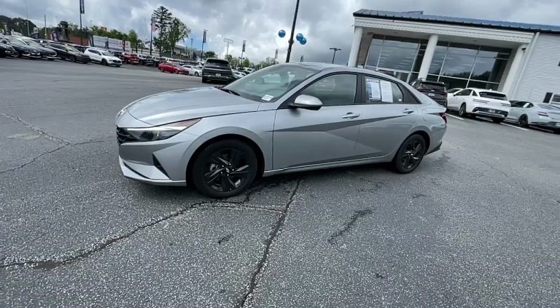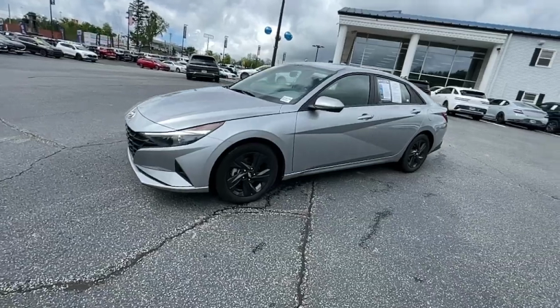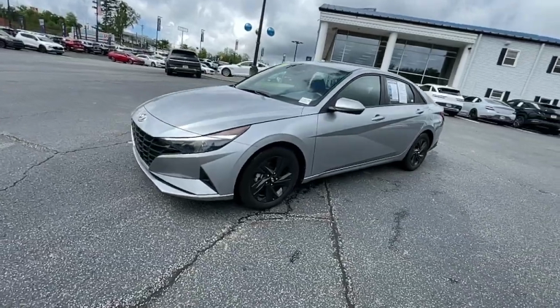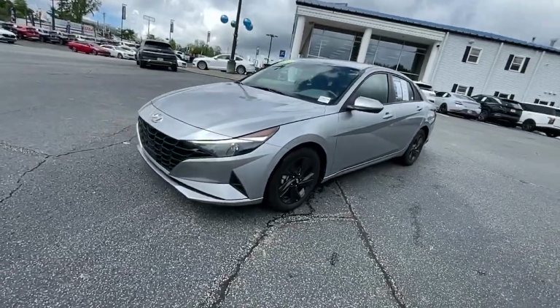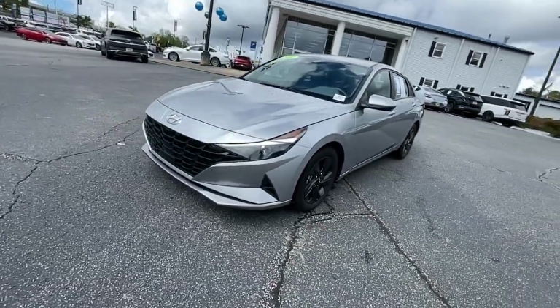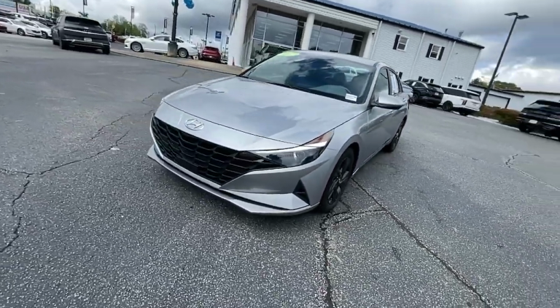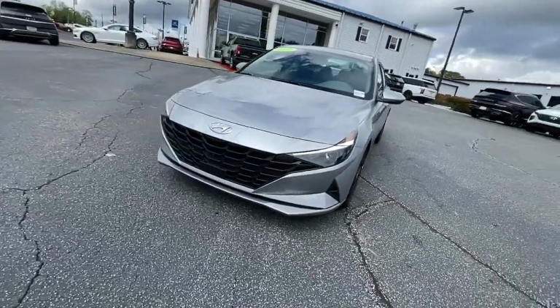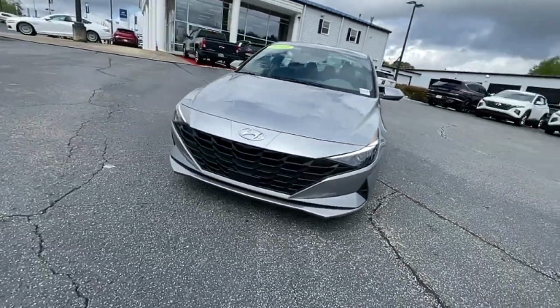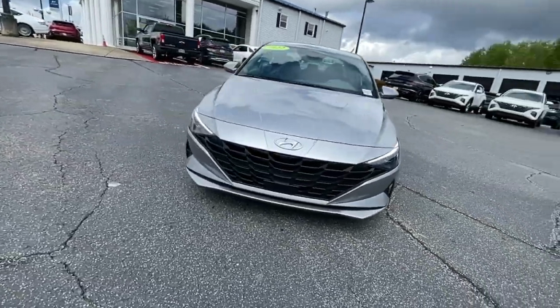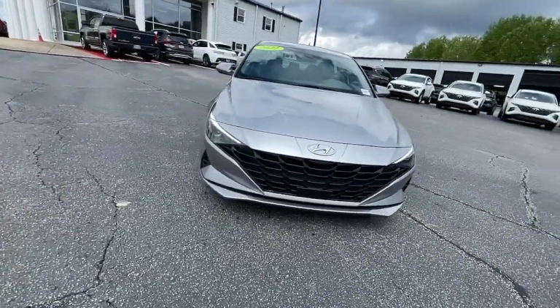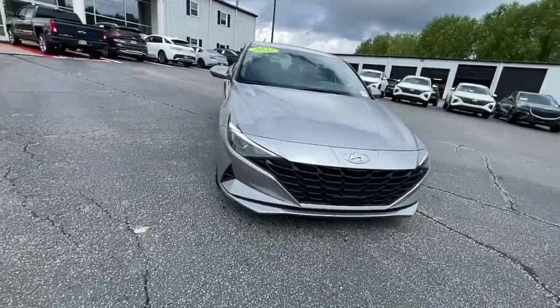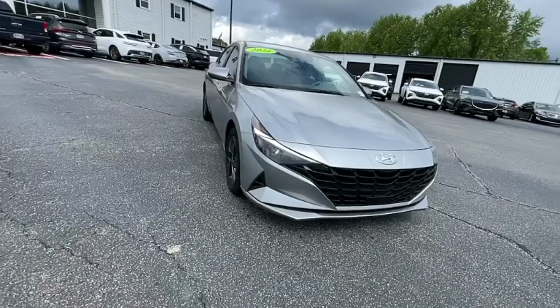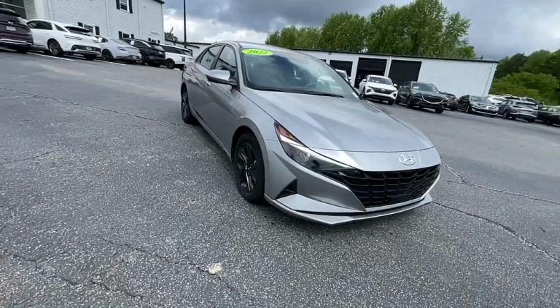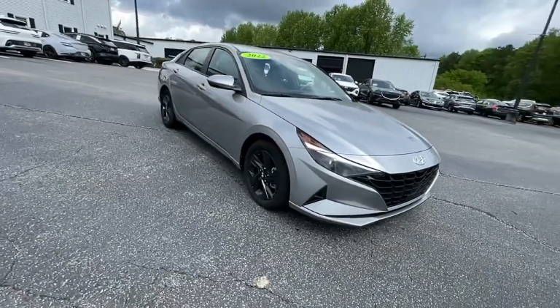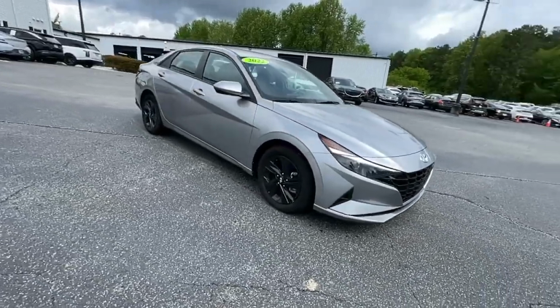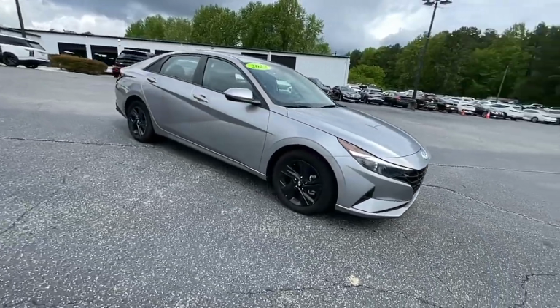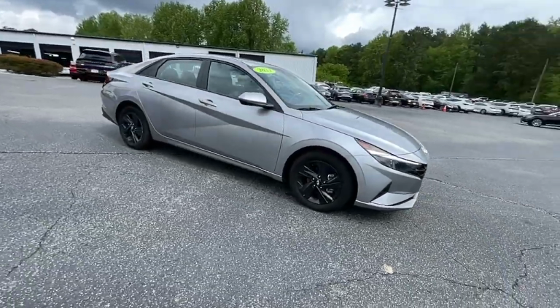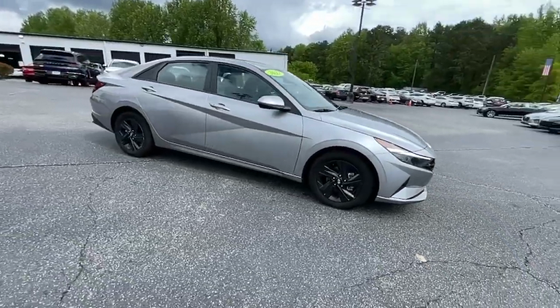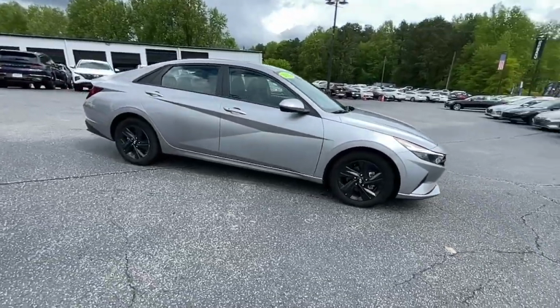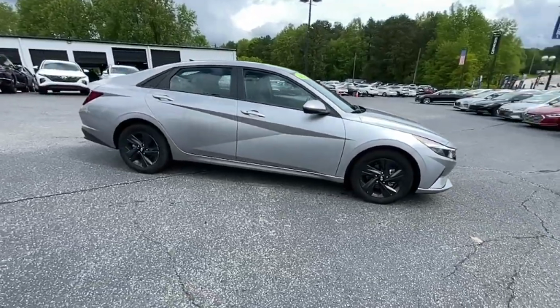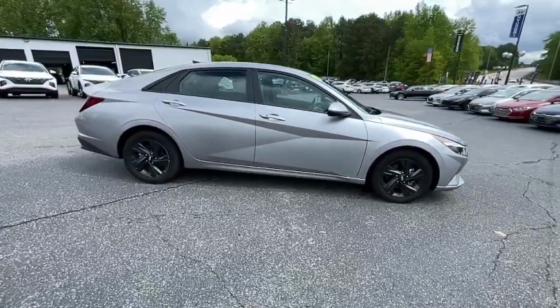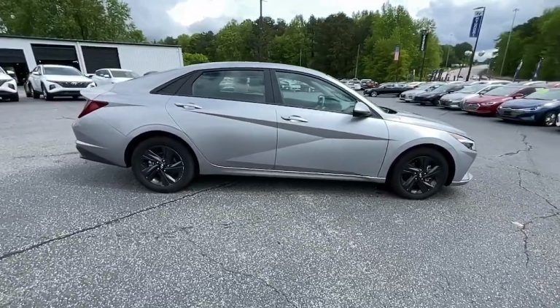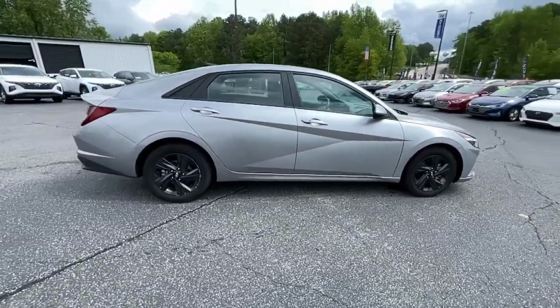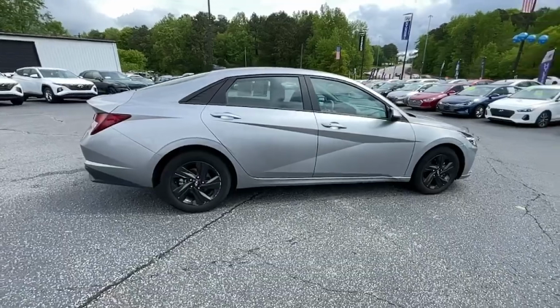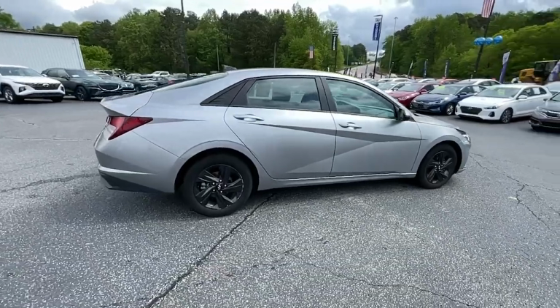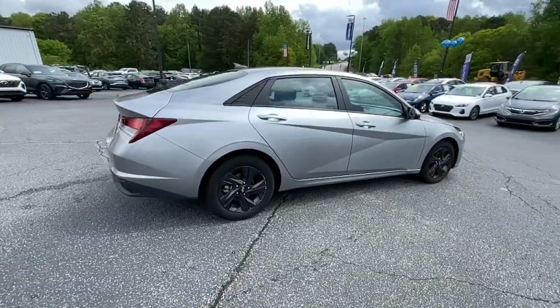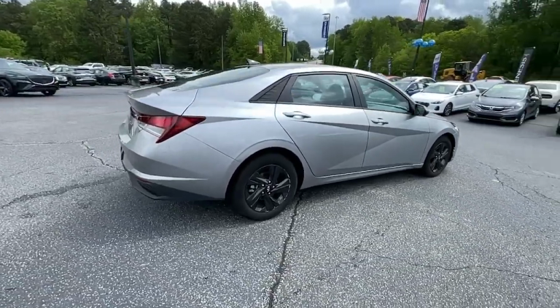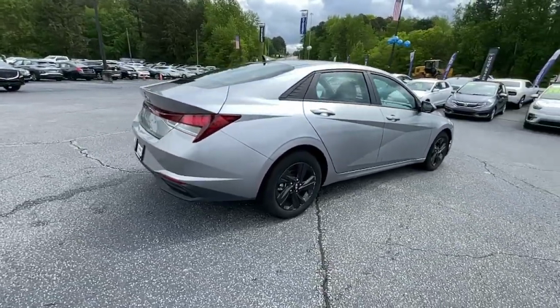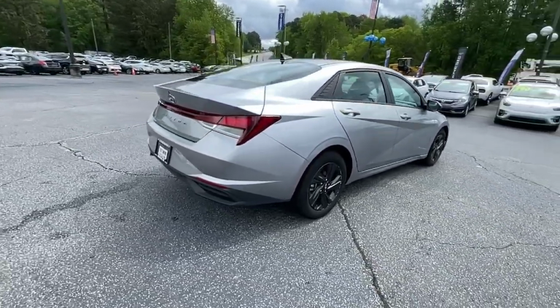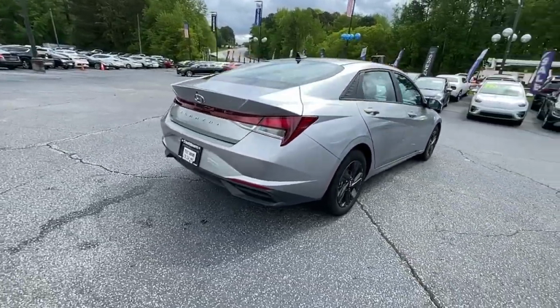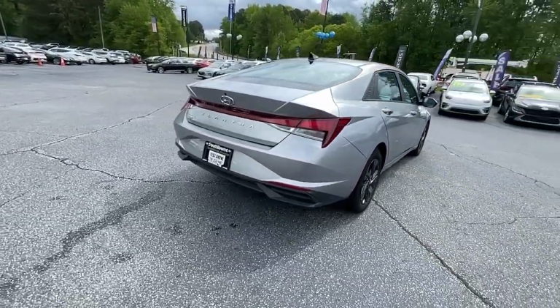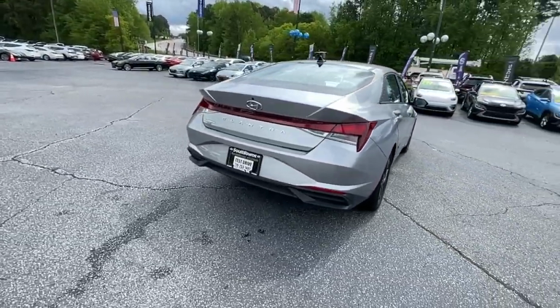You just found the 2022 Hyundai Elantra. With less than 25,000 miles on the odometer, this vehicle stands out from the rest. Make a fresh start every day in this modern, tech-savvy Elantra.